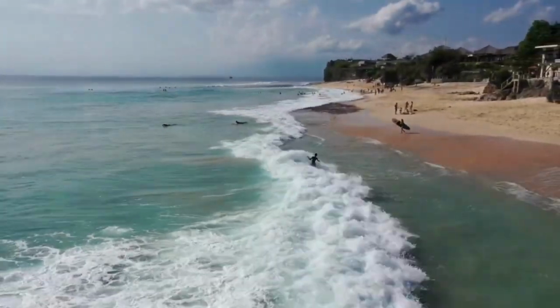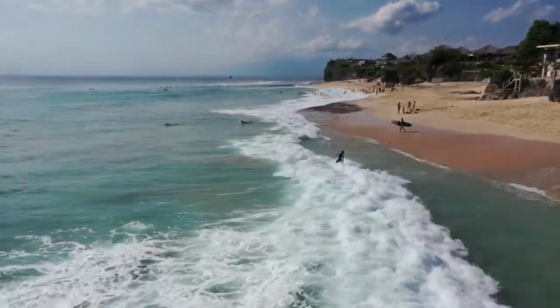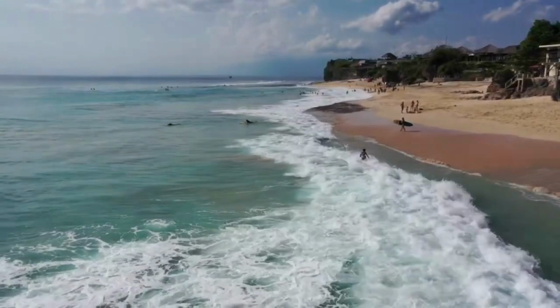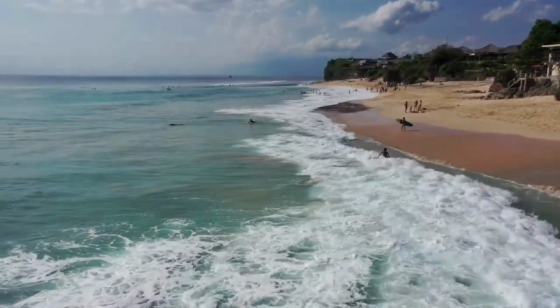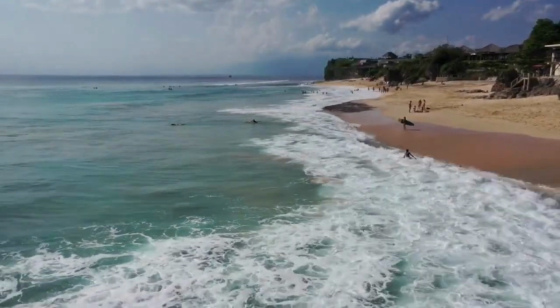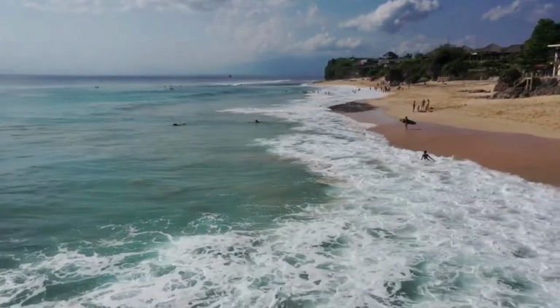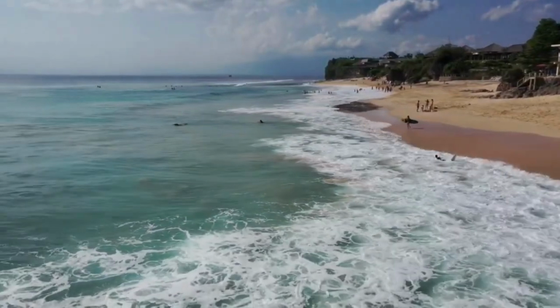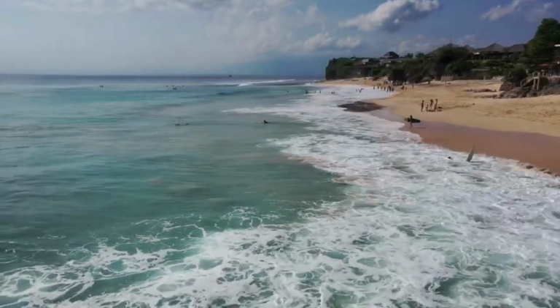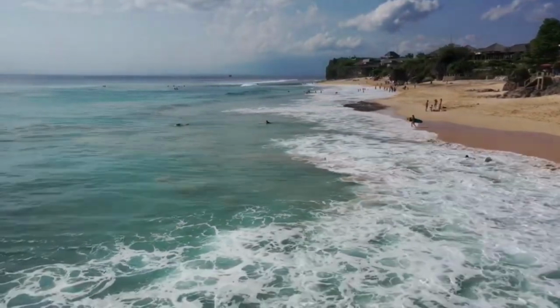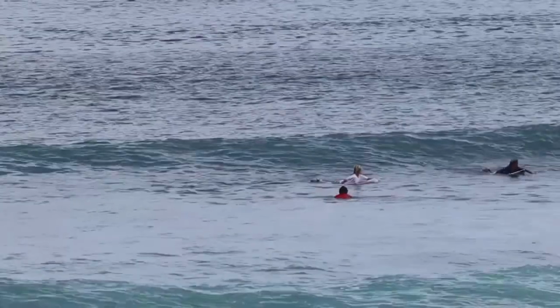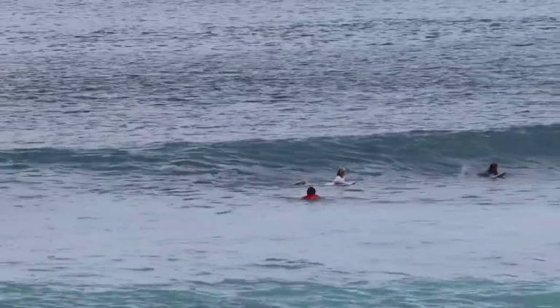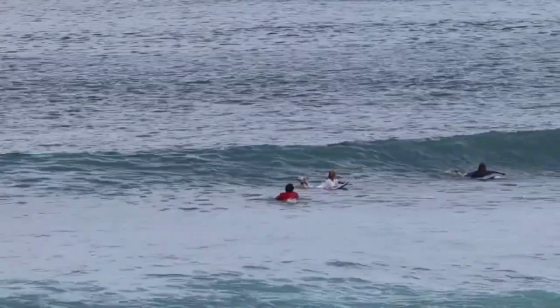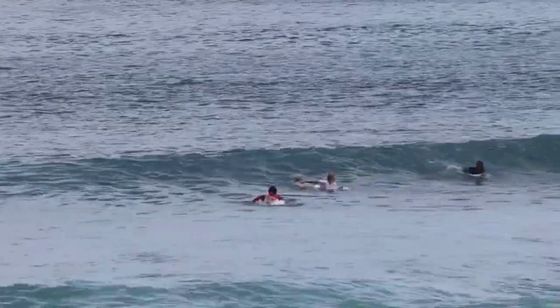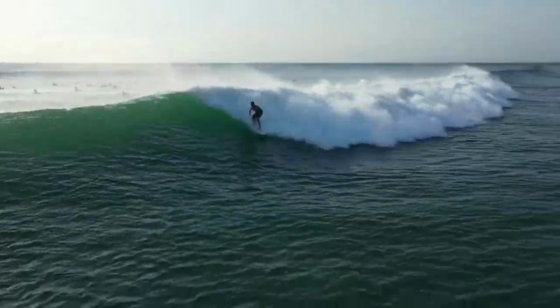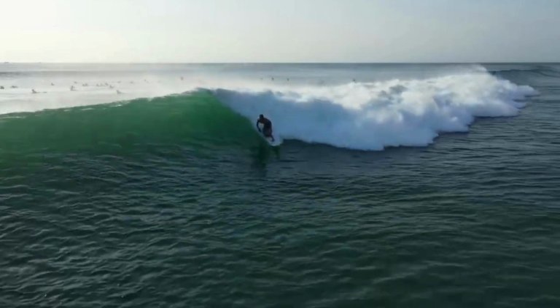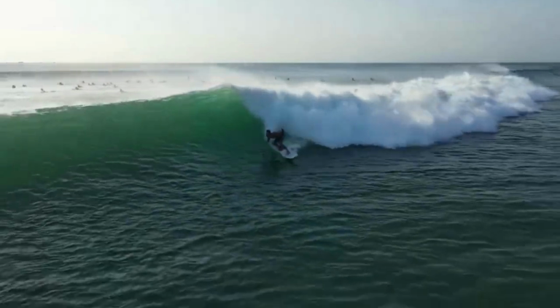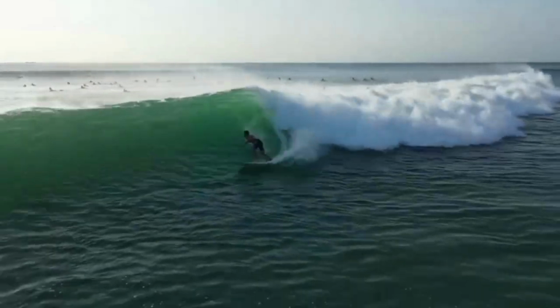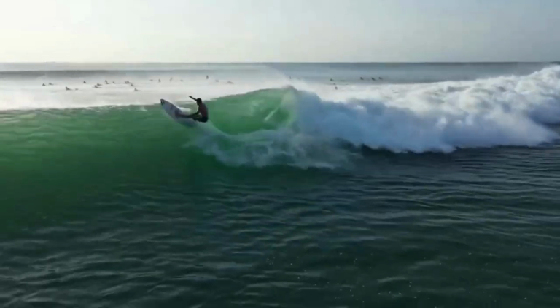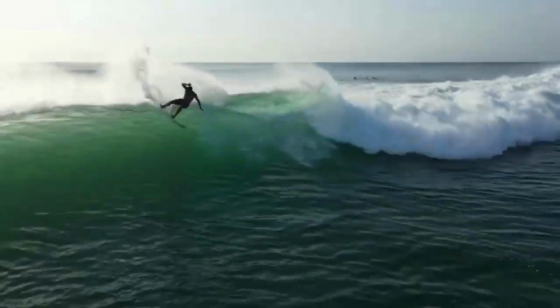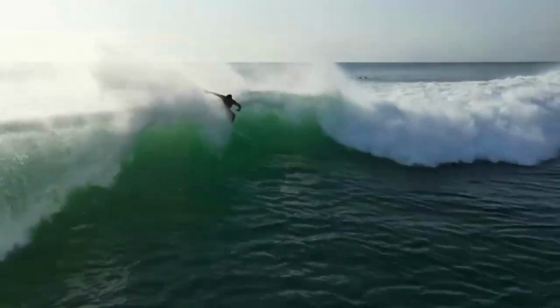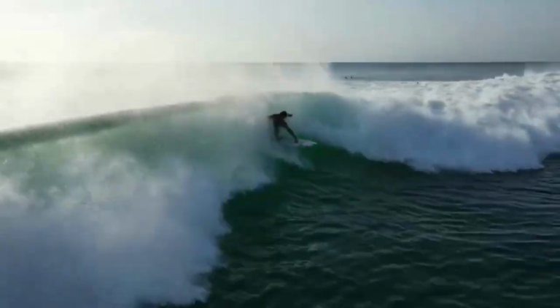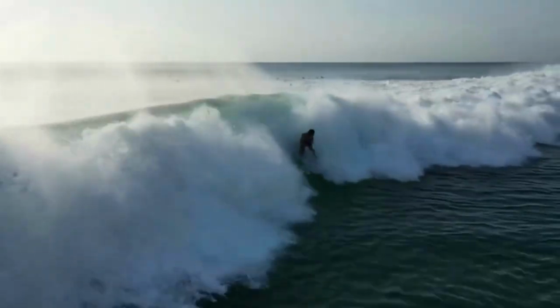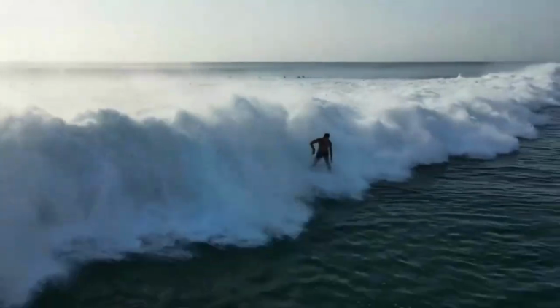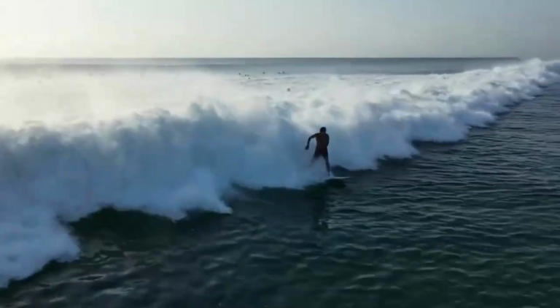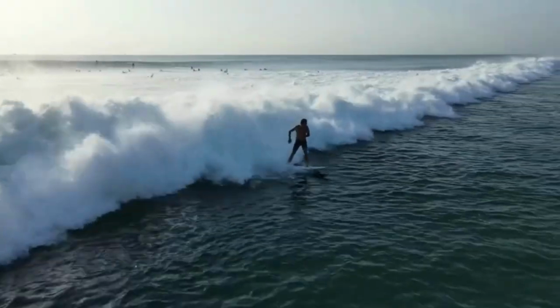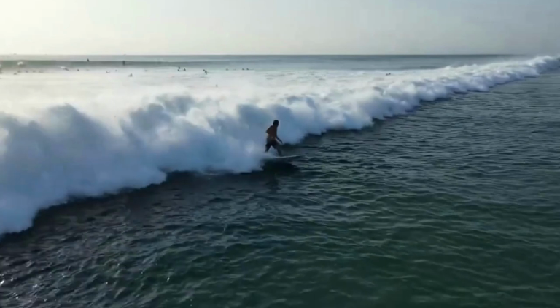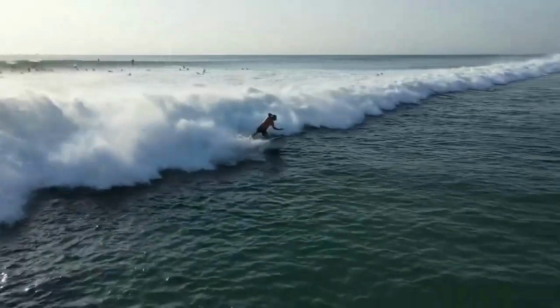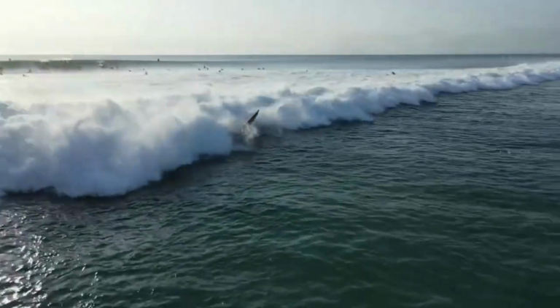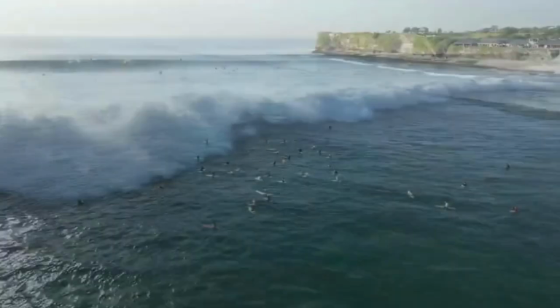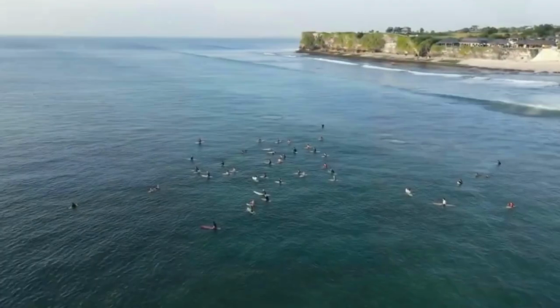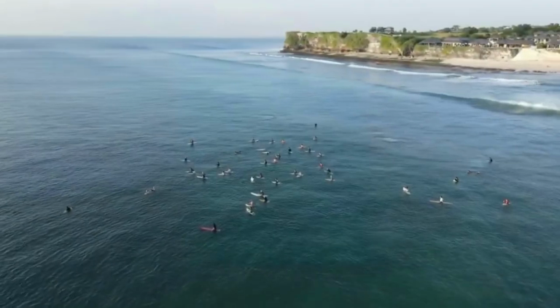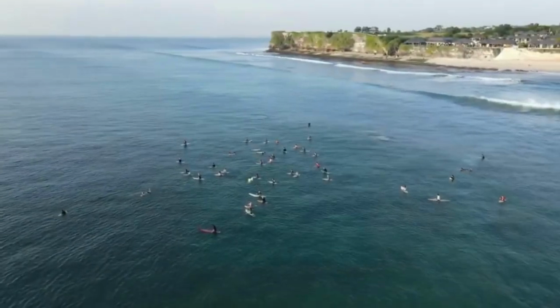The moment you set foot on Dreamland Beach, you'll be captivated by its natural beauty and serene atmosphere. The soft golden sand stretches as far as the eye can see, inviting you to kick off your shoes and feel the warmth beneath your feet.